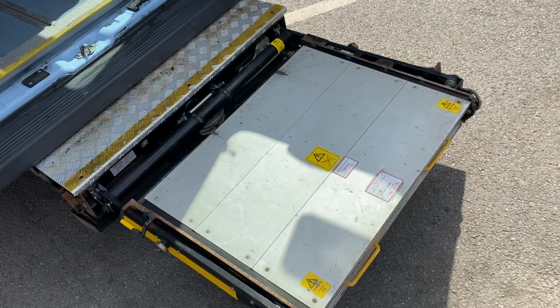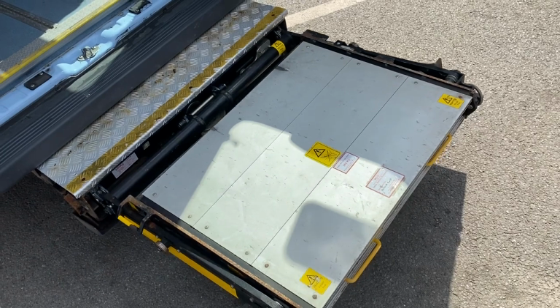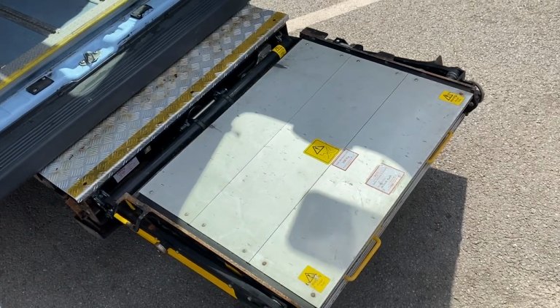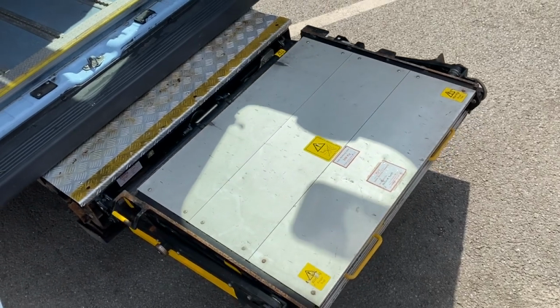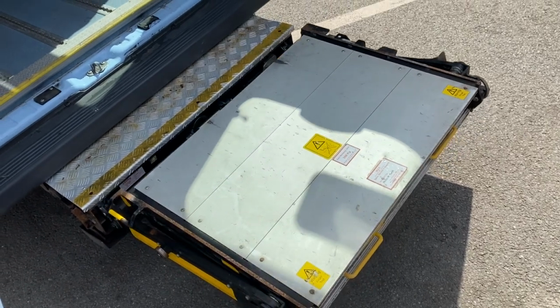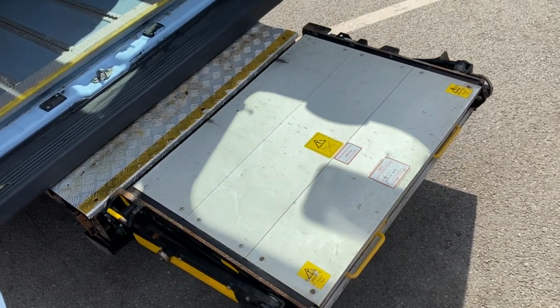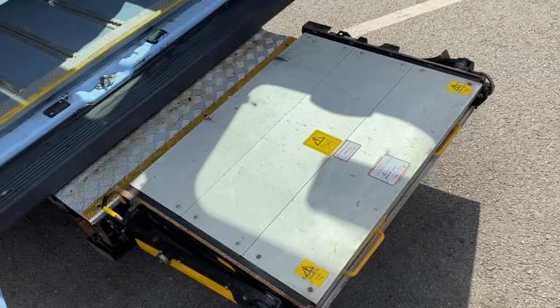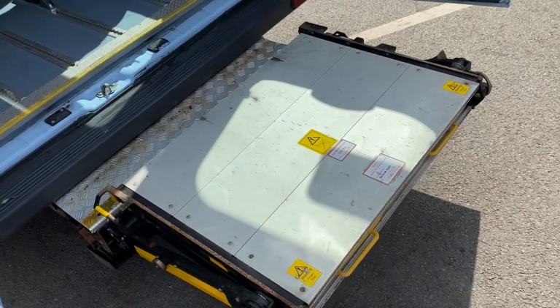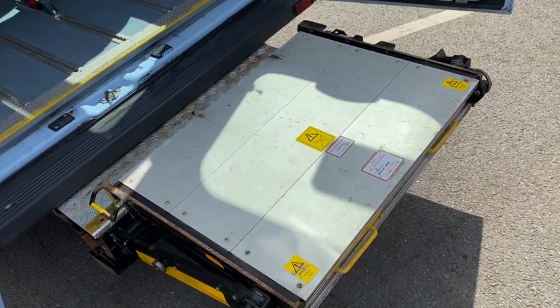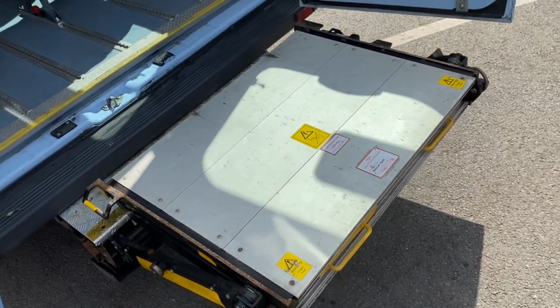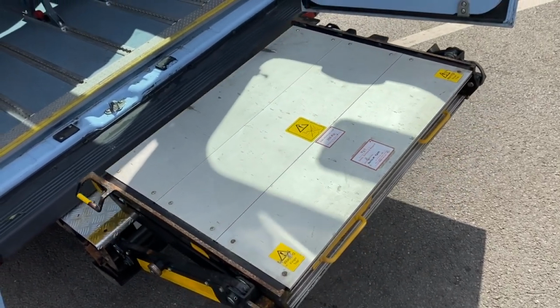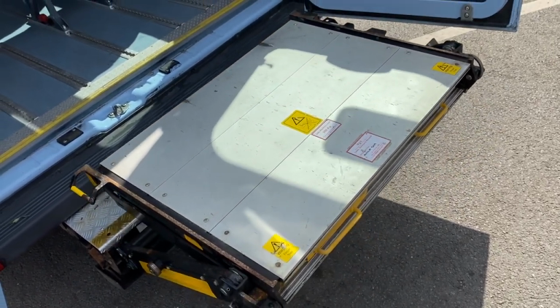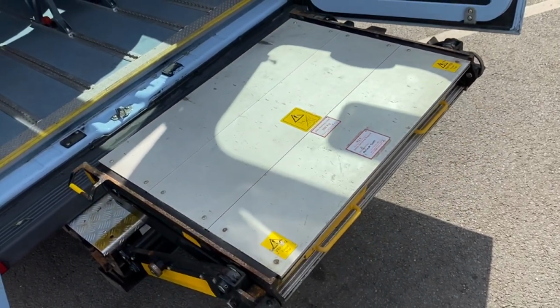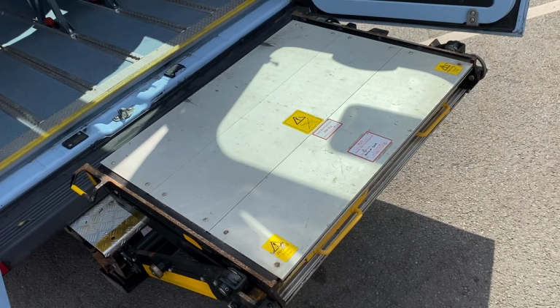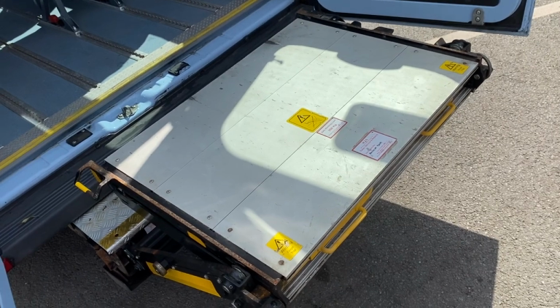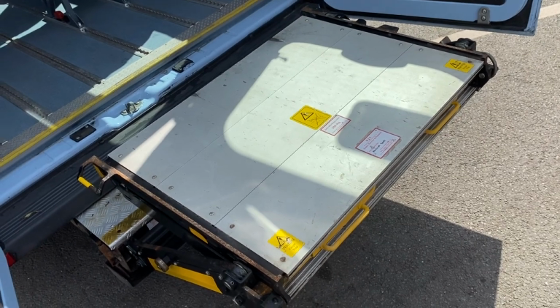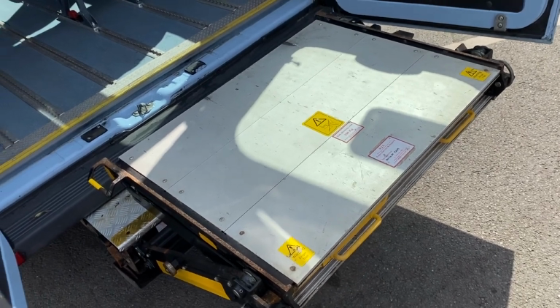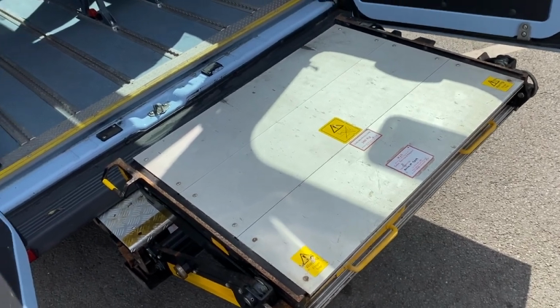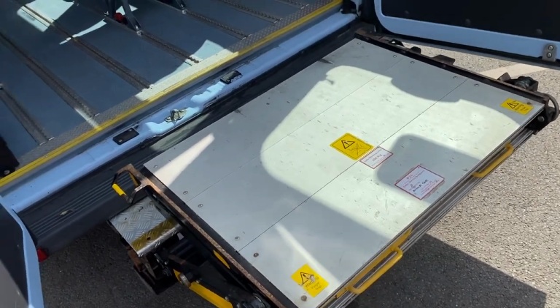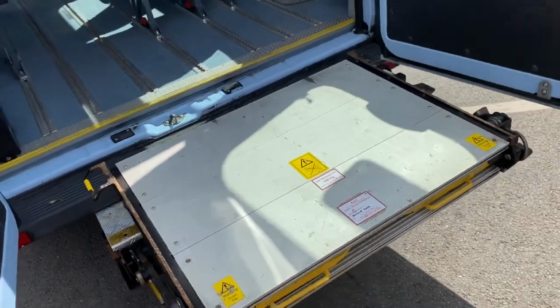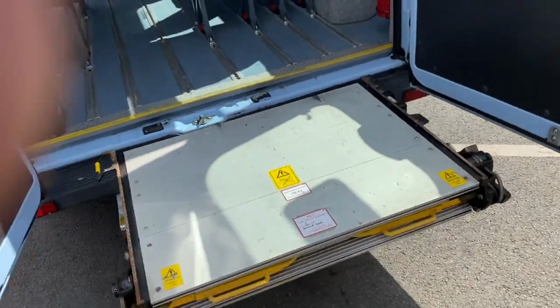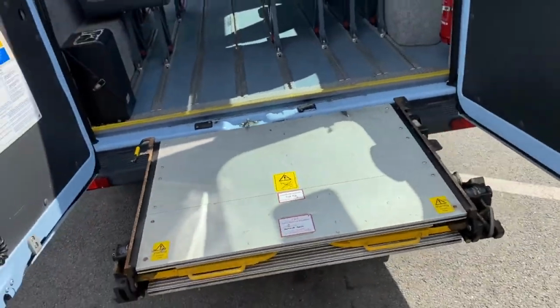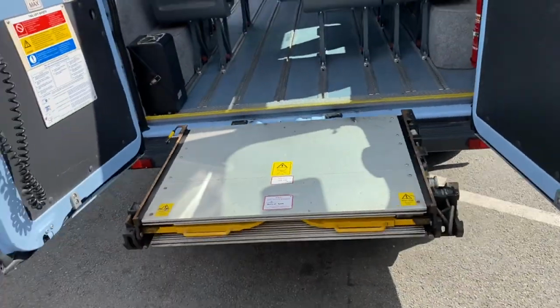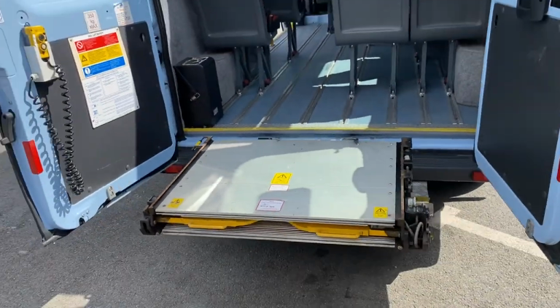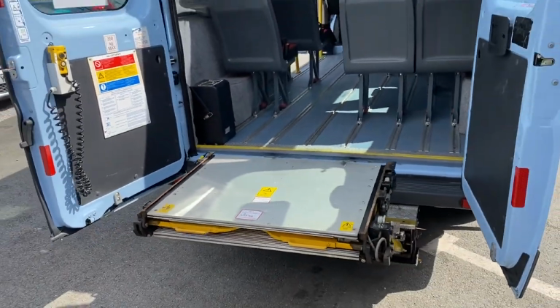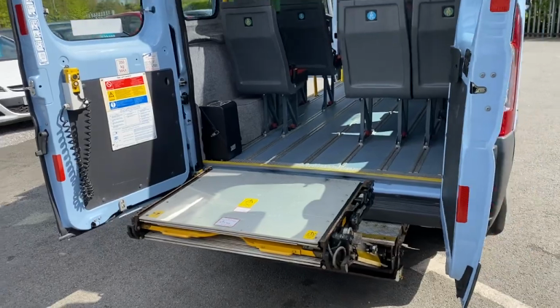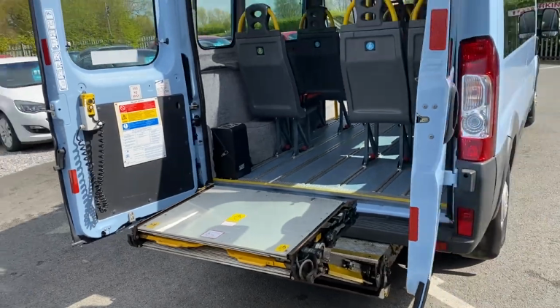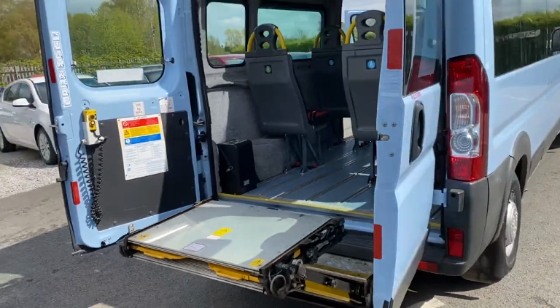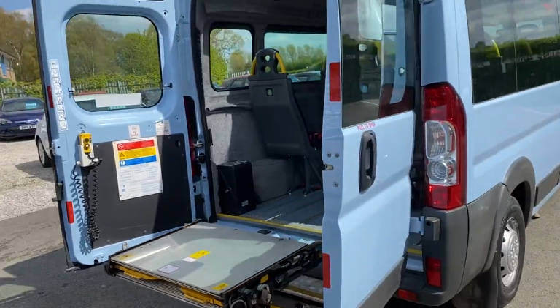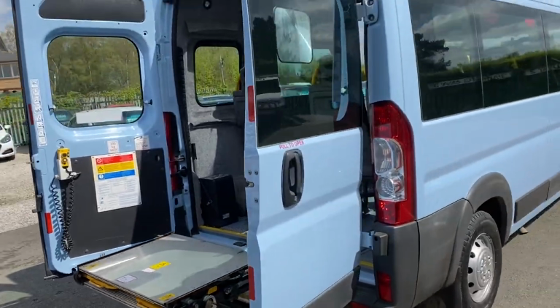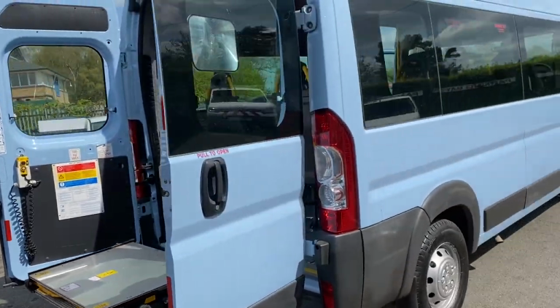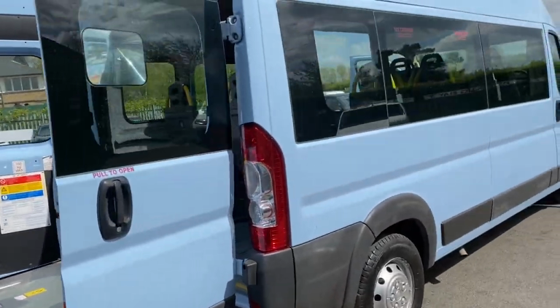I won't go through the full cycle of this with you, but as you can see it's in full working order. There are pictures on the advert of the load ramp all the way out and back in again.